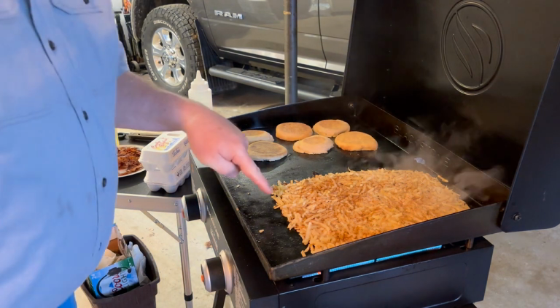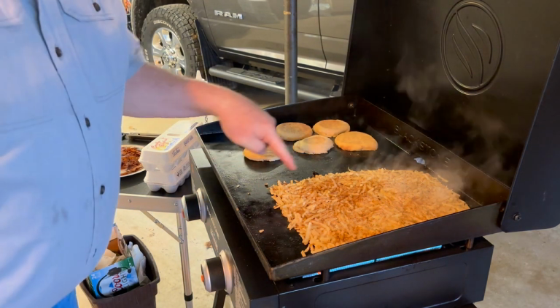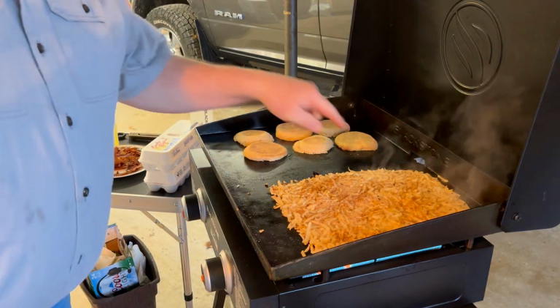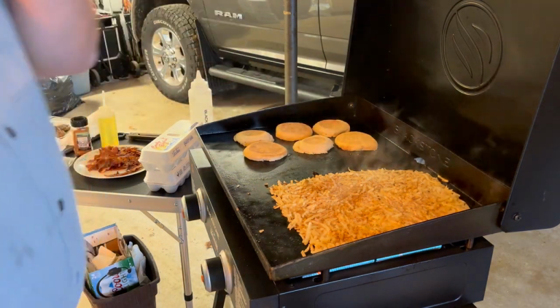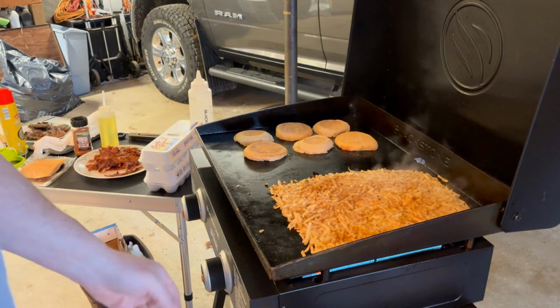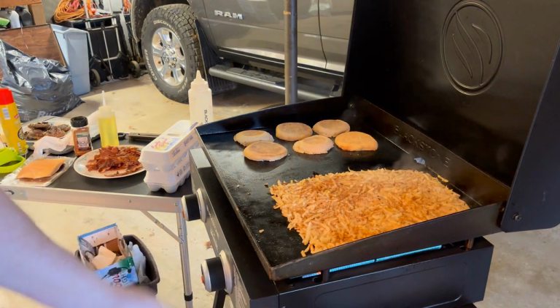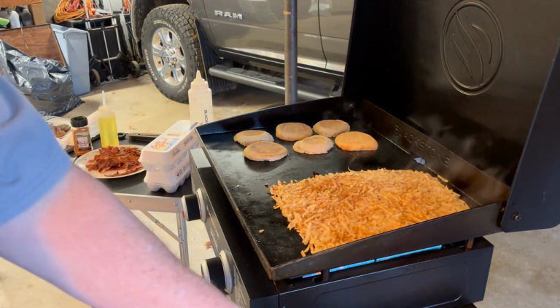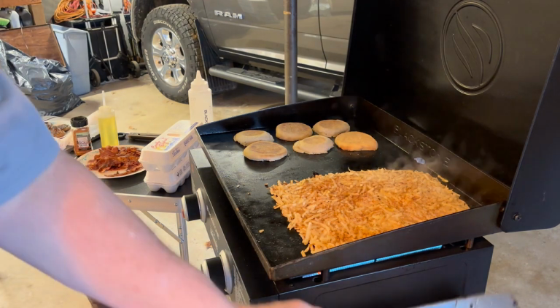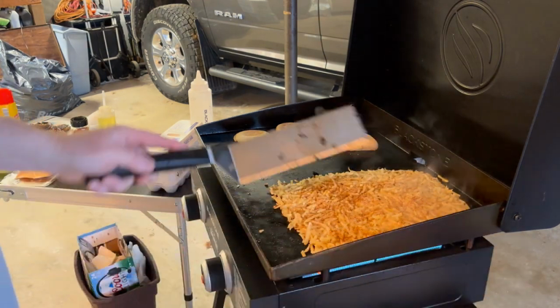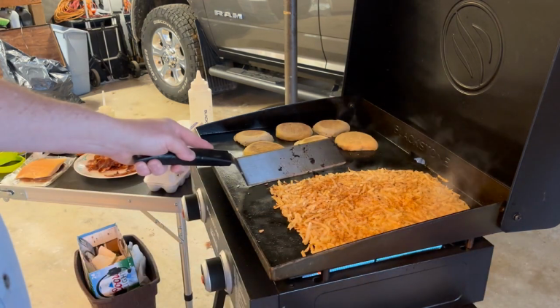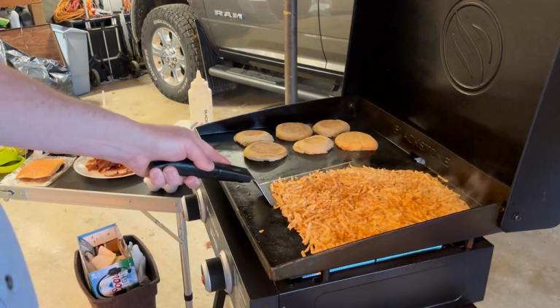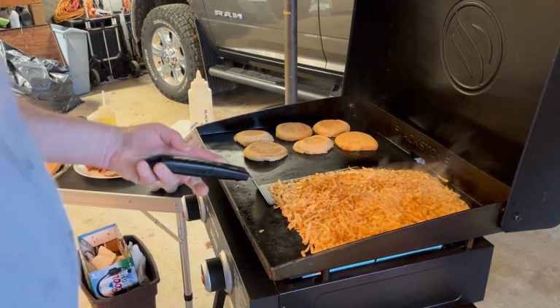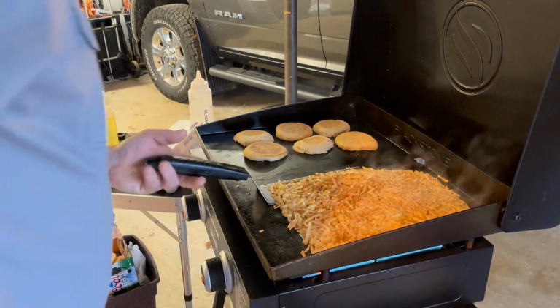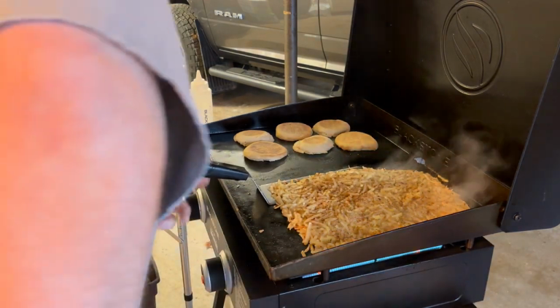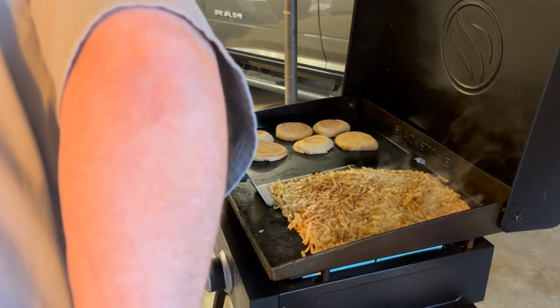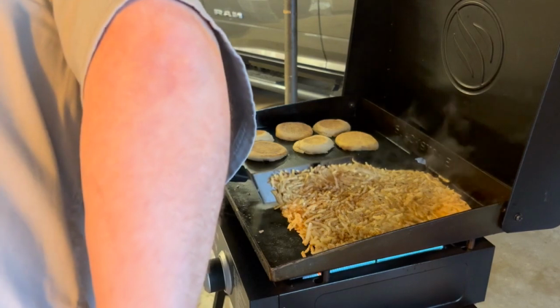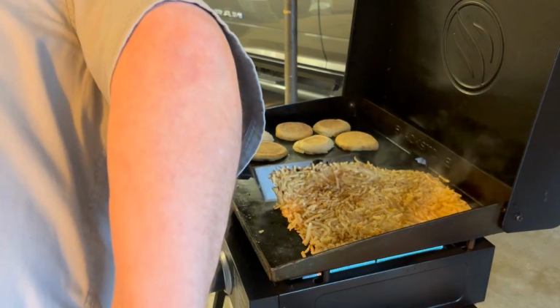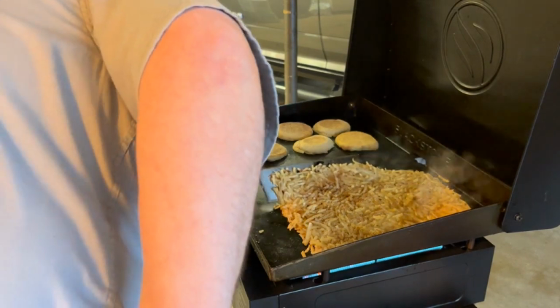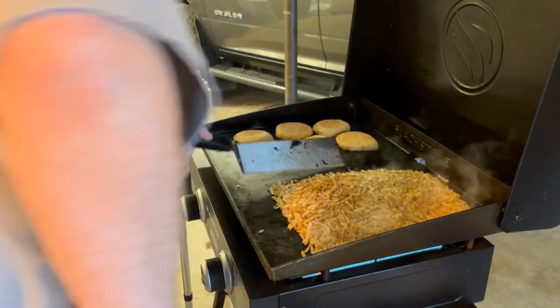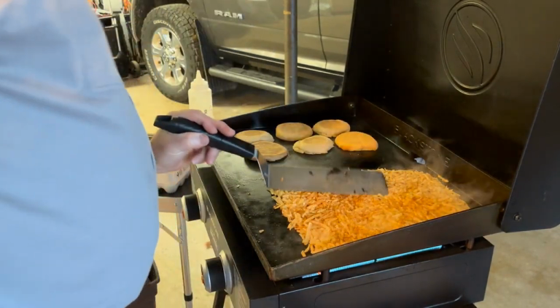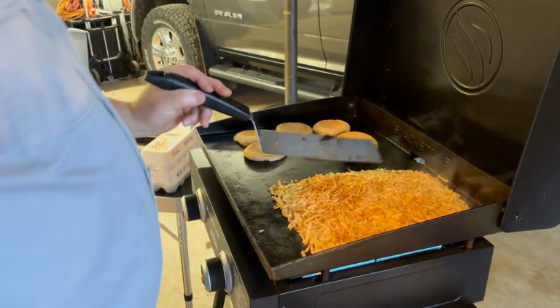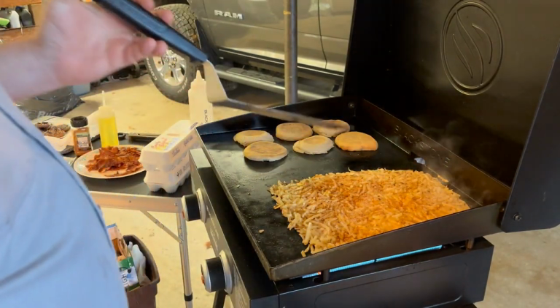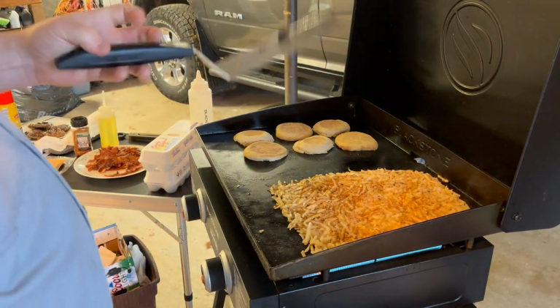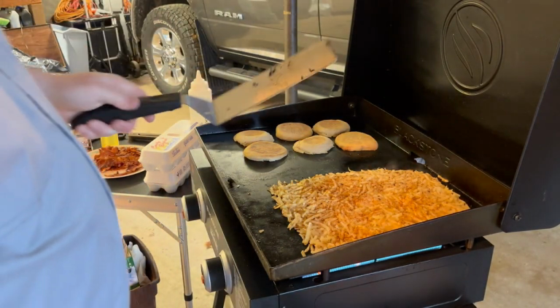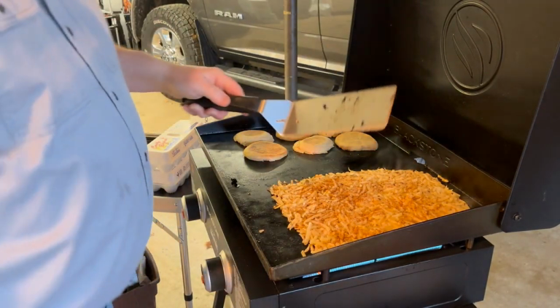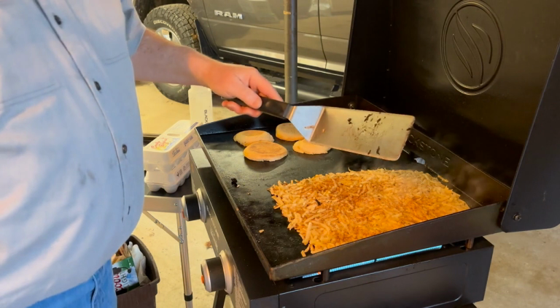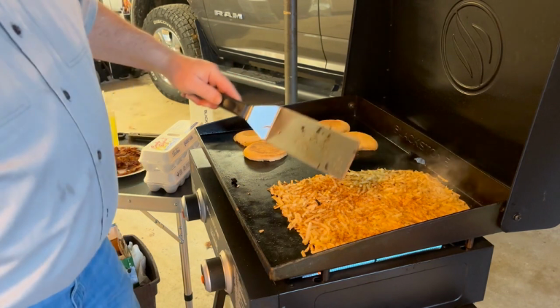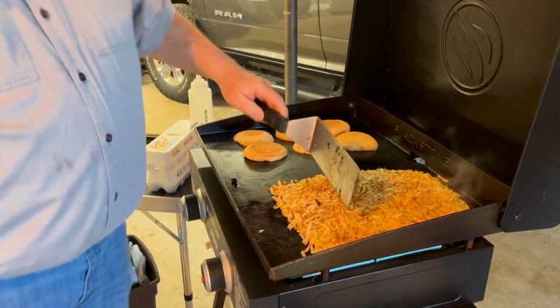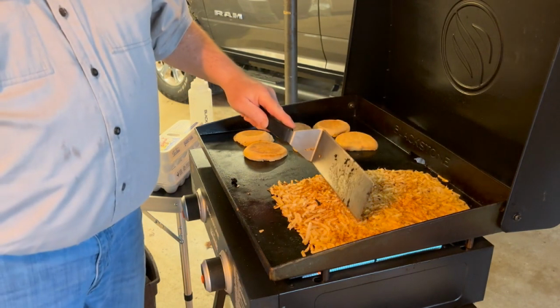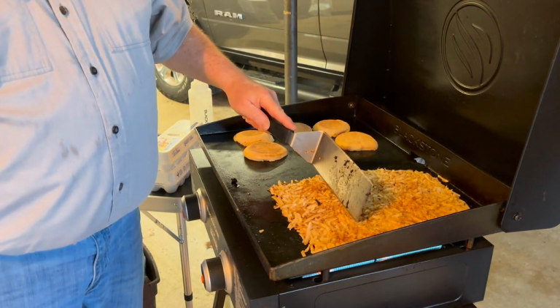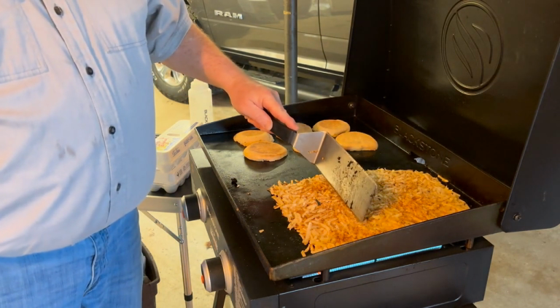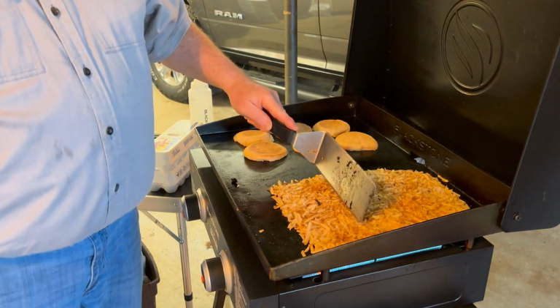We're starting to get some nice crusties around there on the hash browns. That's looking good. I'm going to divide this into three sections.